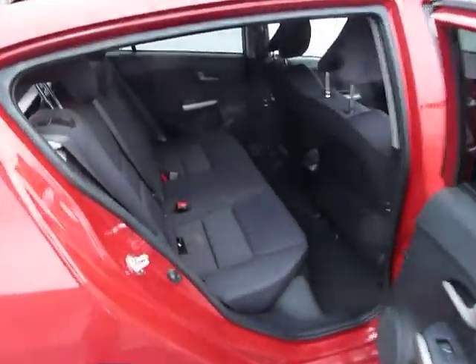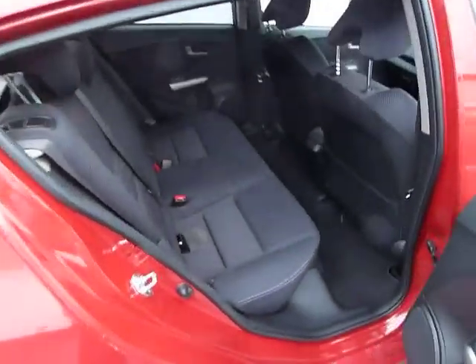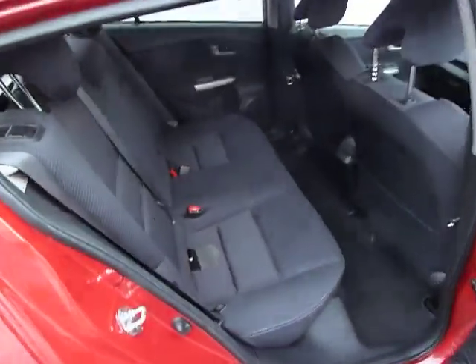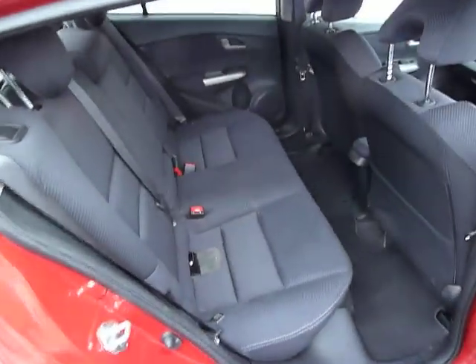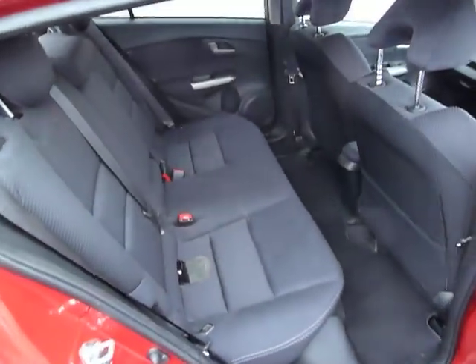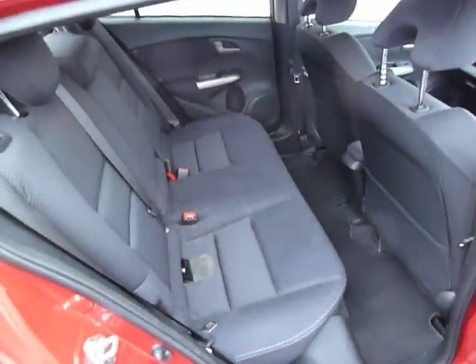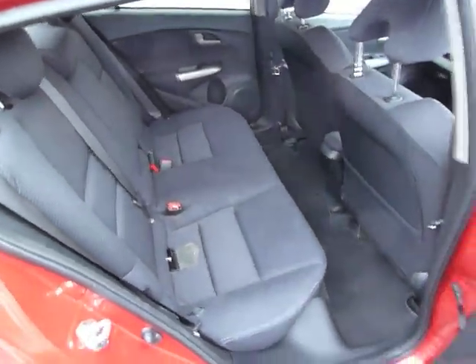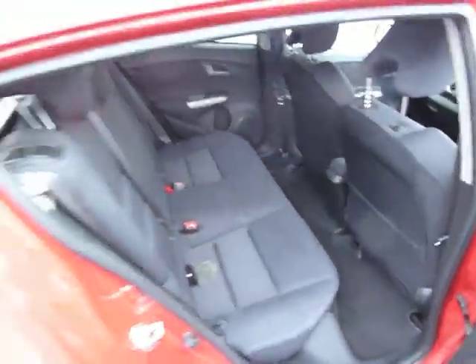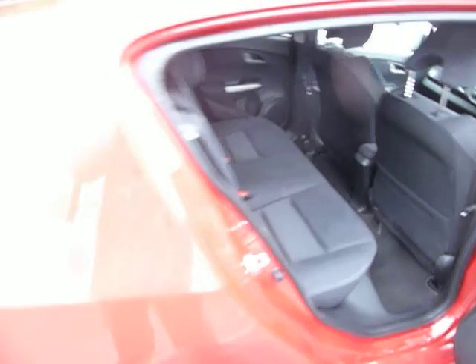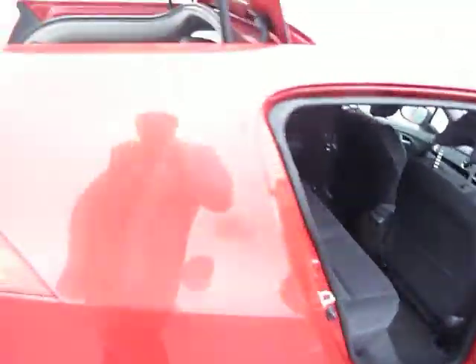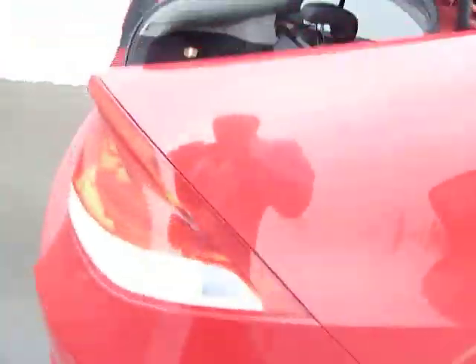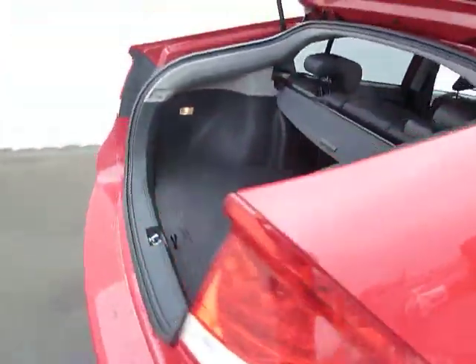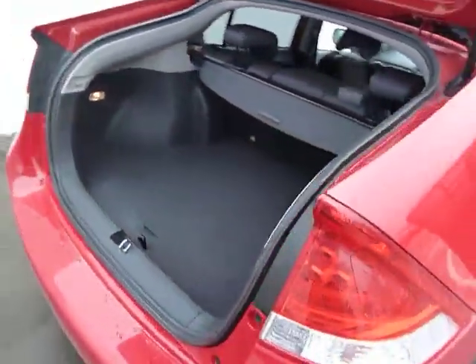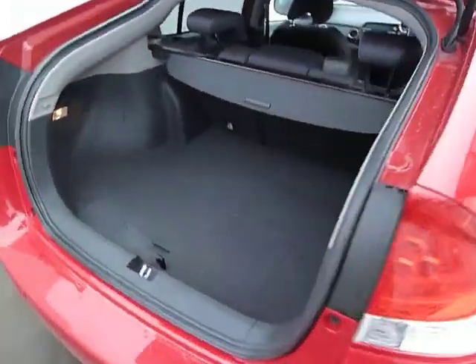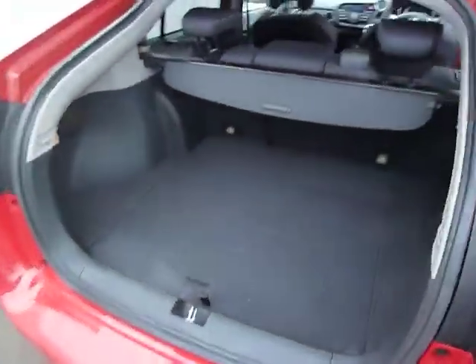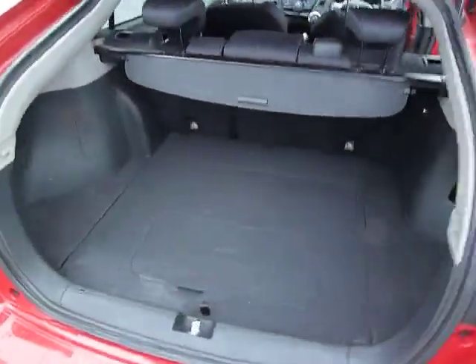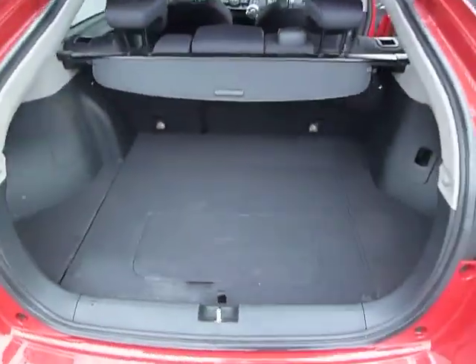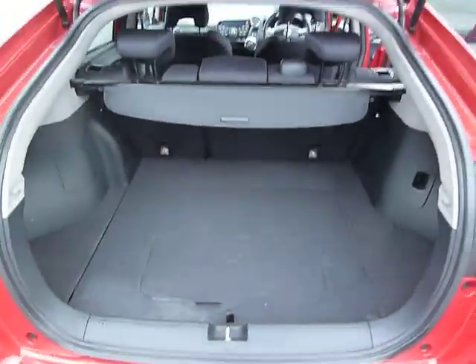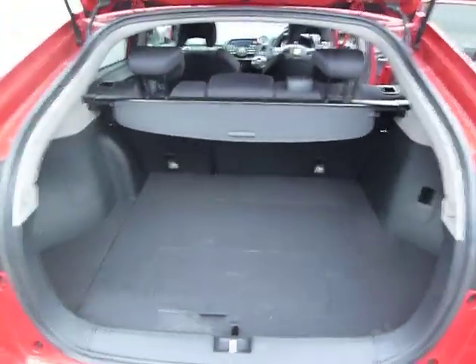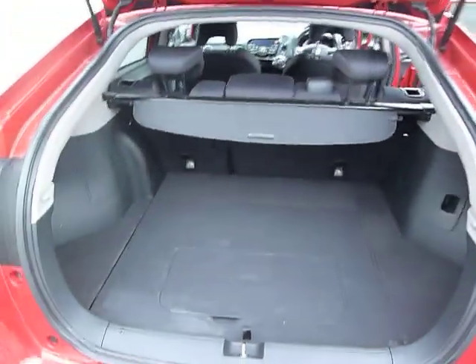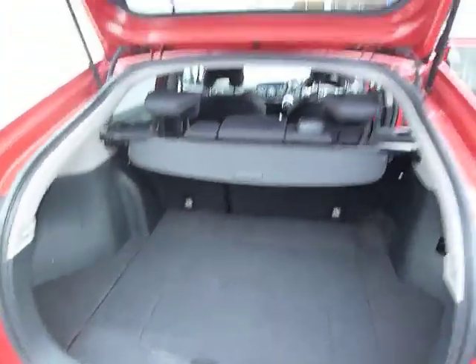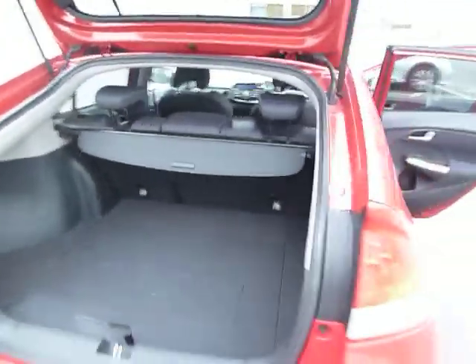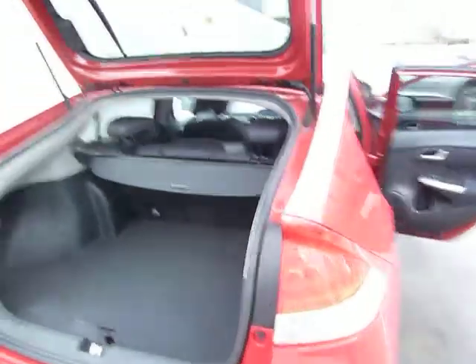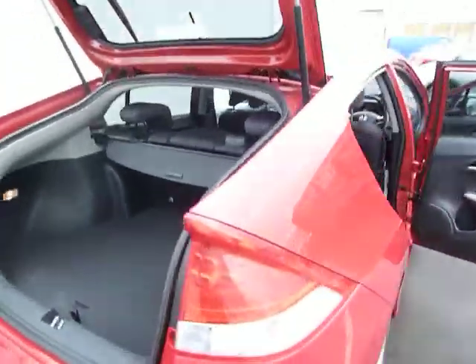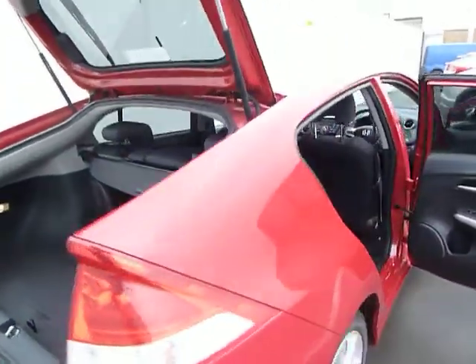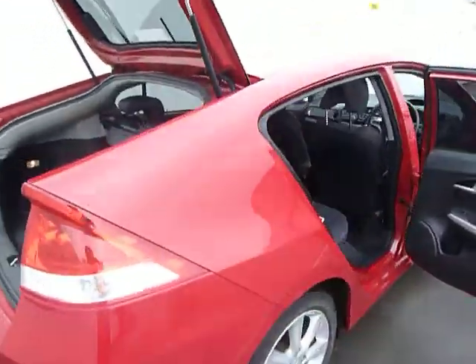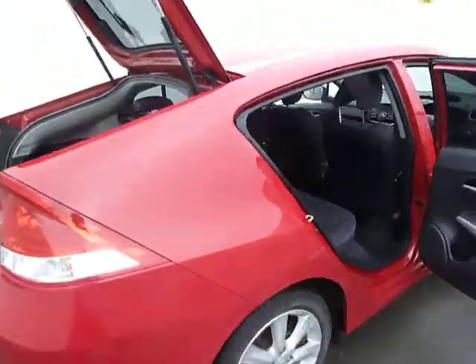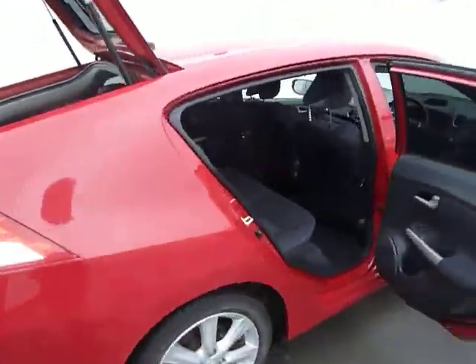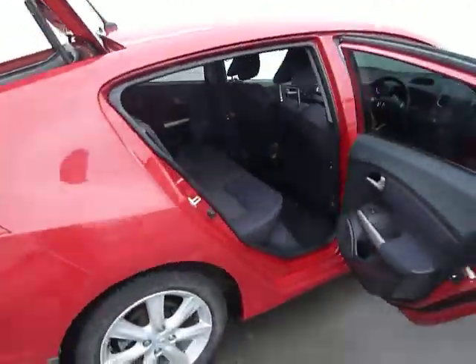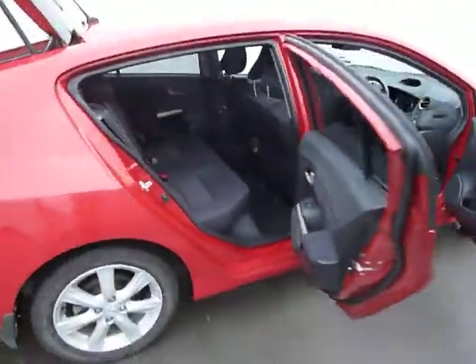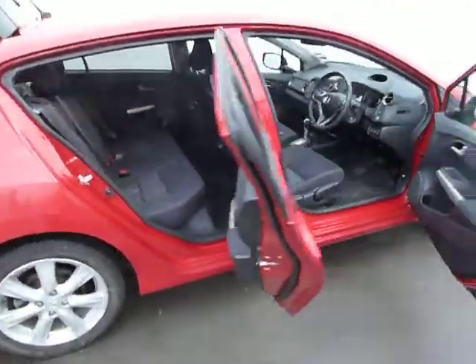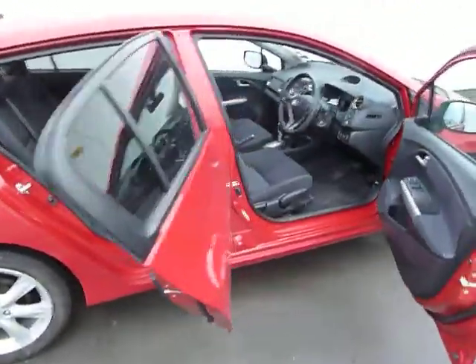It's a spacious car with a decent size rear seating area and a large boot. The car has covered just under 10,000 miles and is available for a test drive.